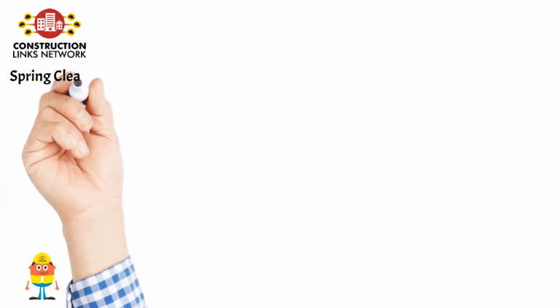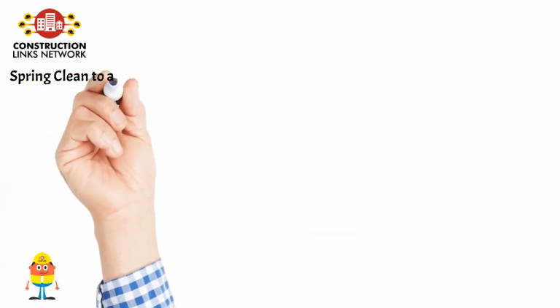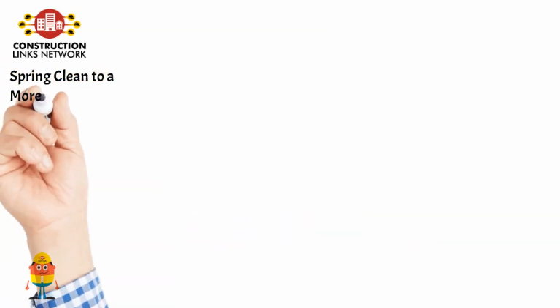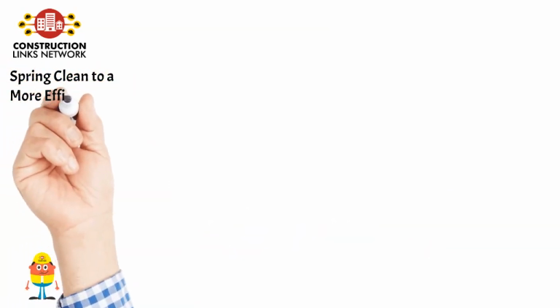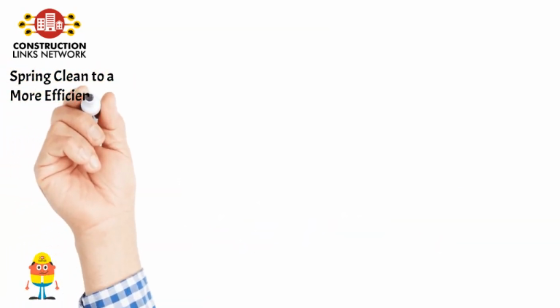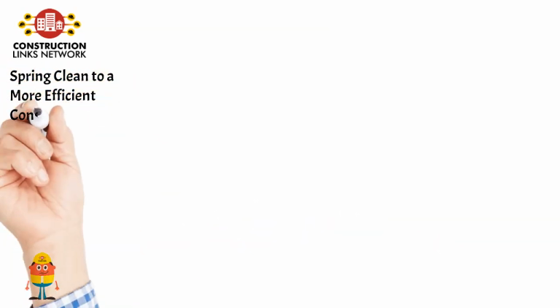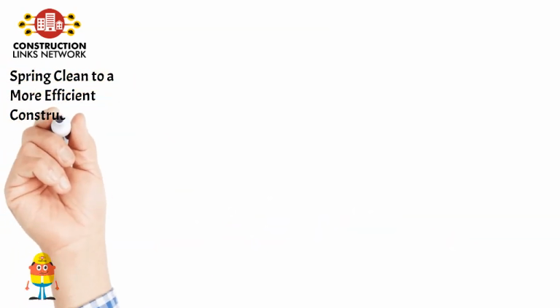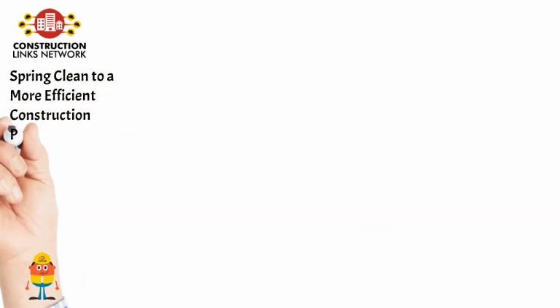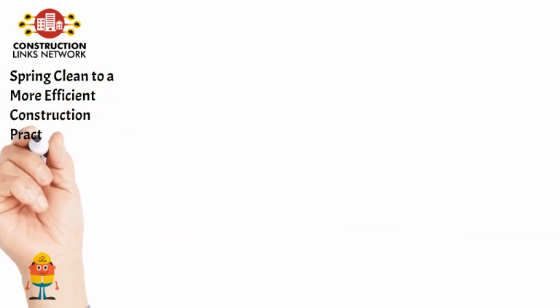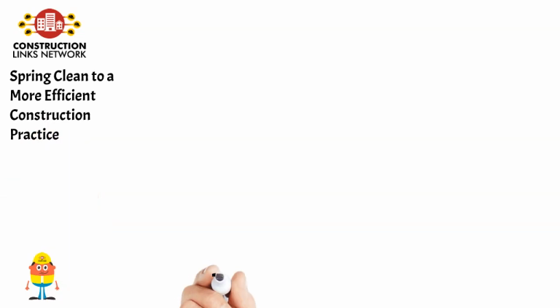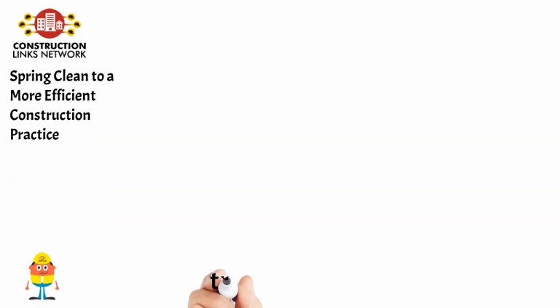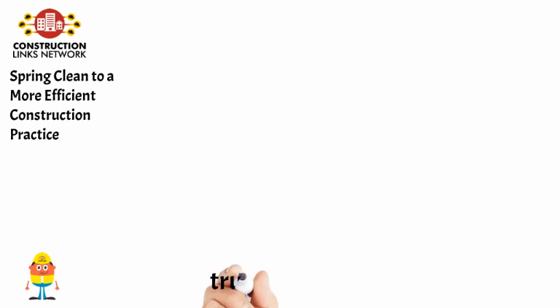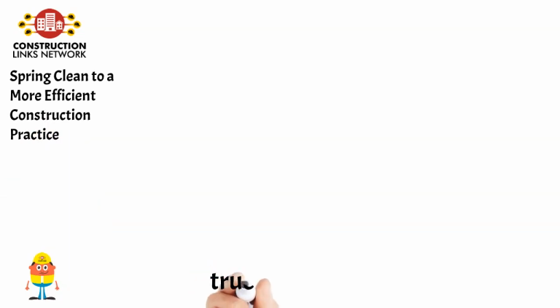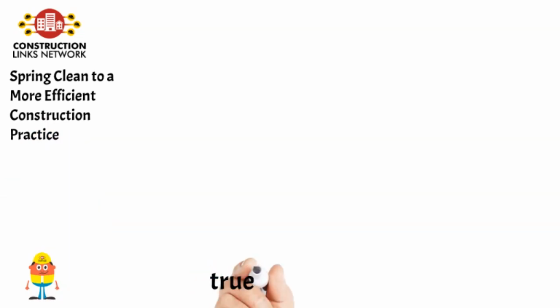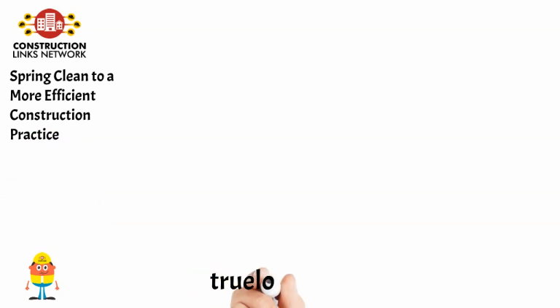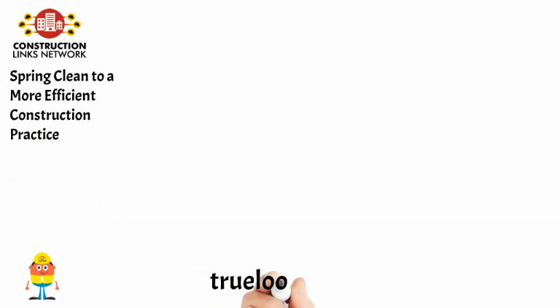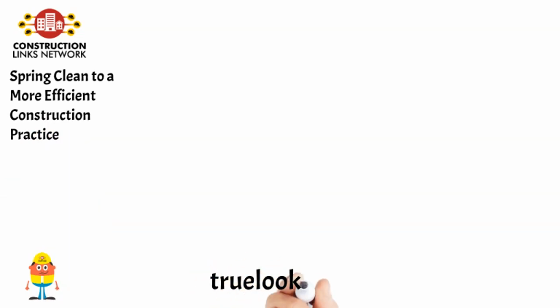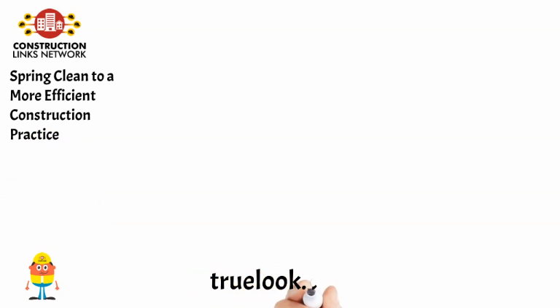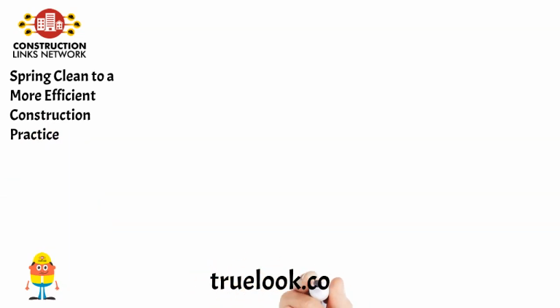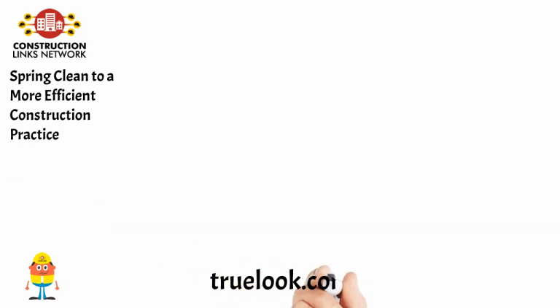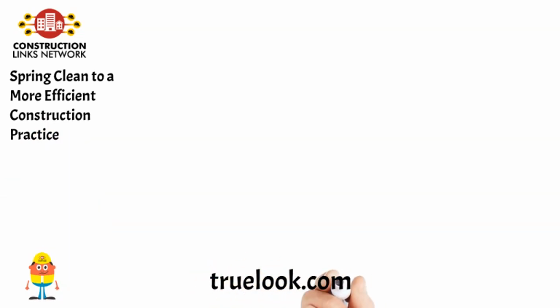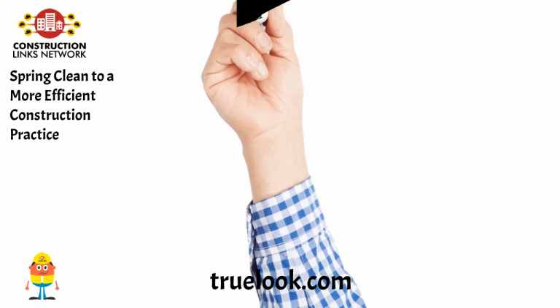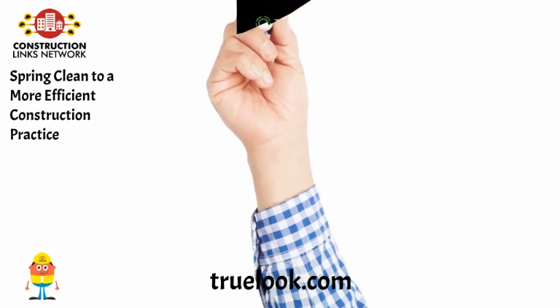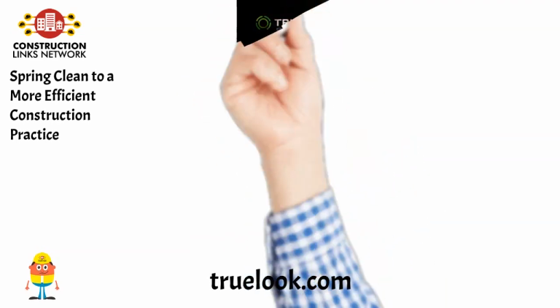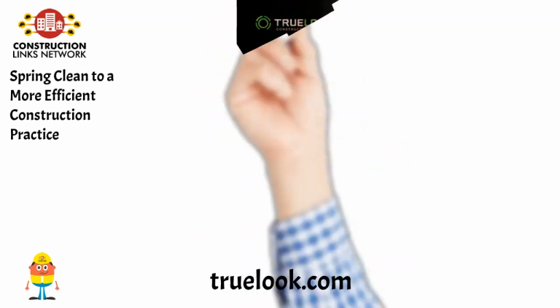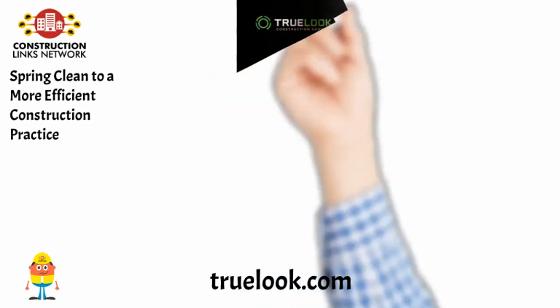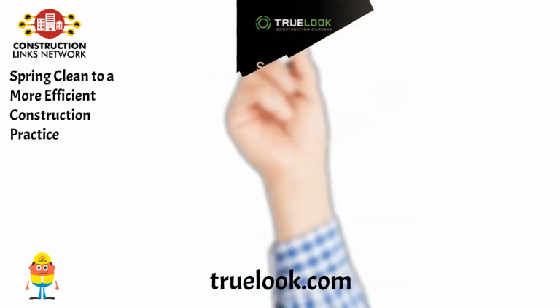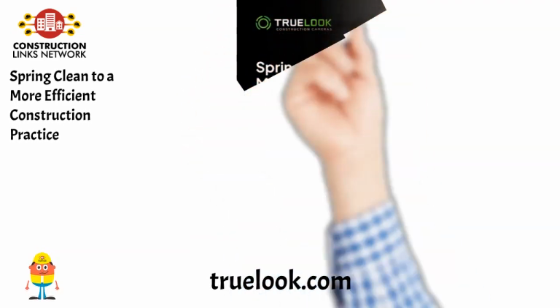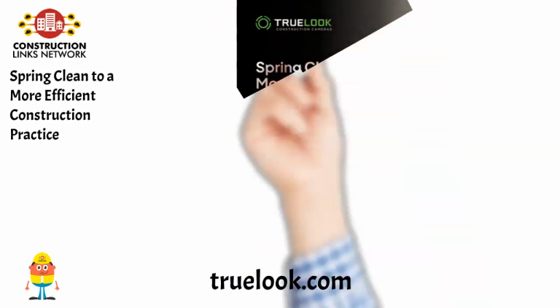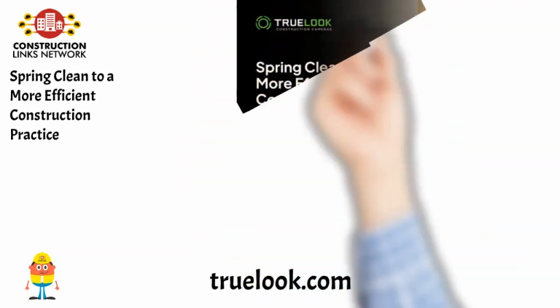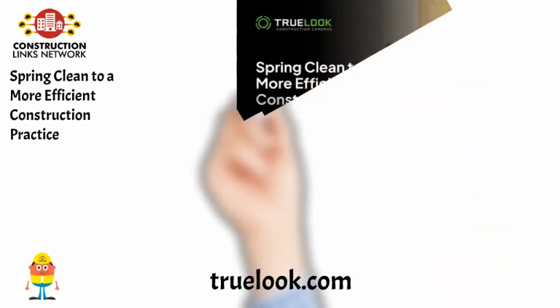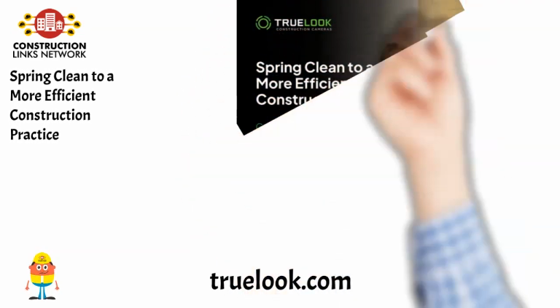Spring Clean to a more efficient construction practice. As the weather warms up and projects start to pick up speed, it's important to ensure that your data, inventory, safety and project workflows are in order for optimal productivity and efficiency.